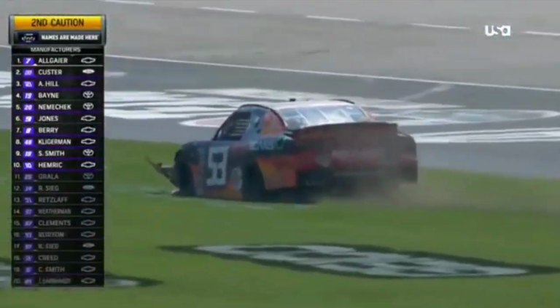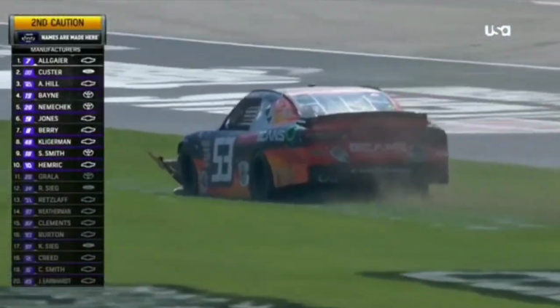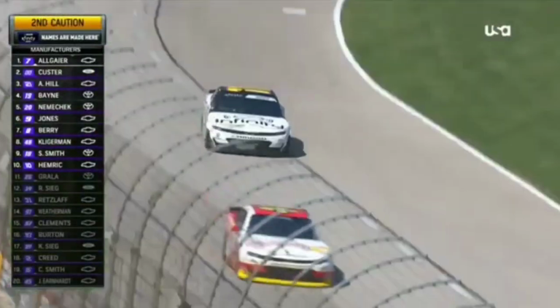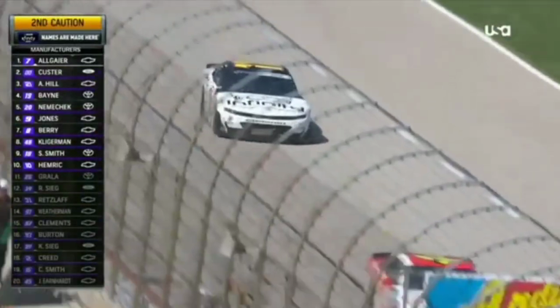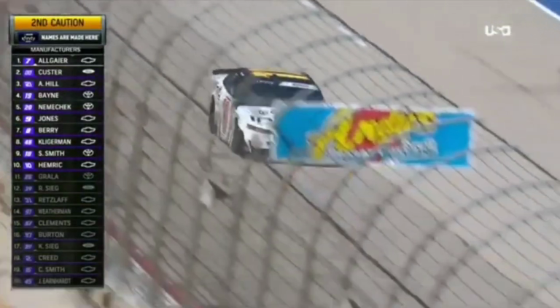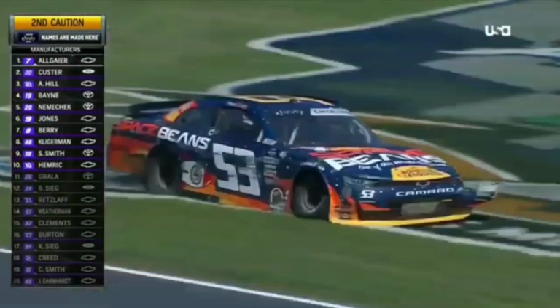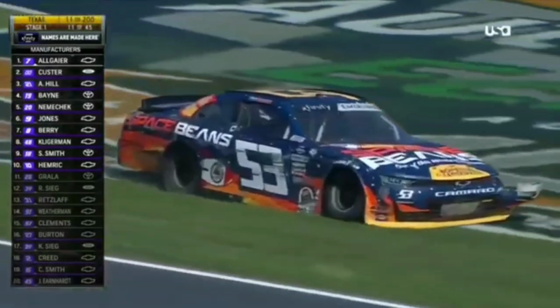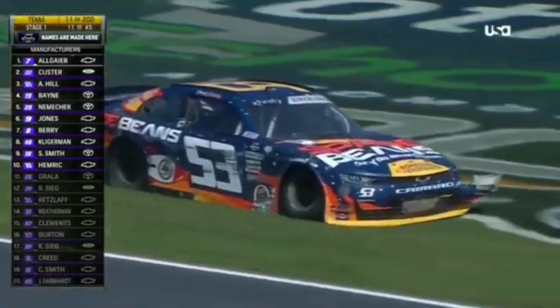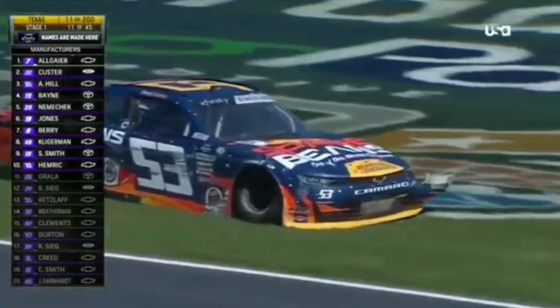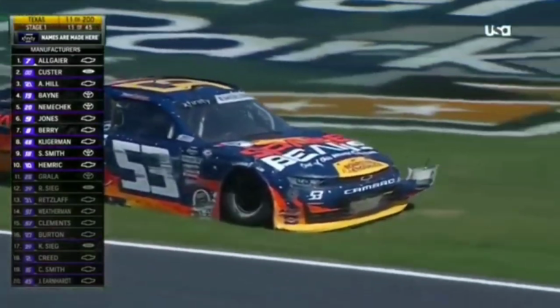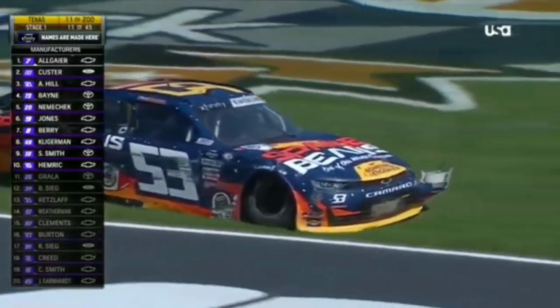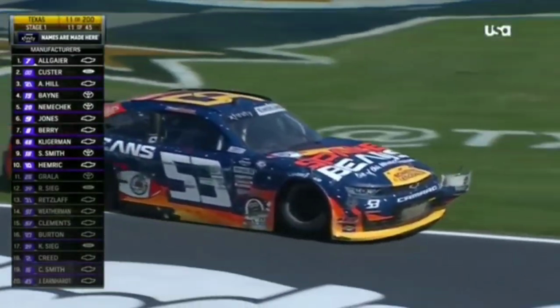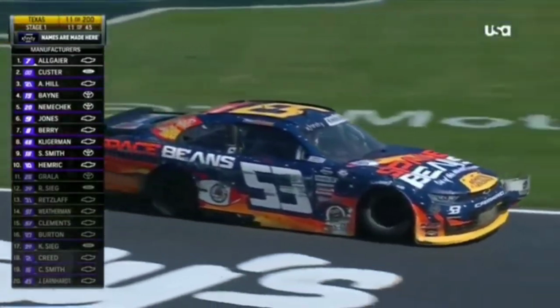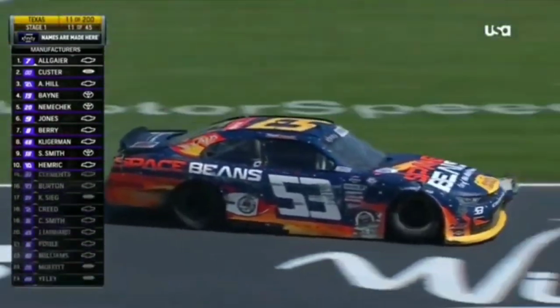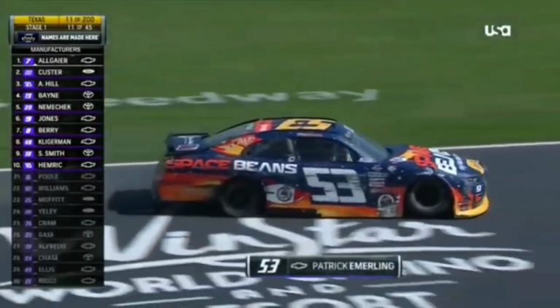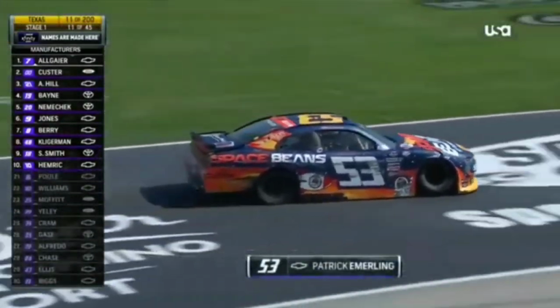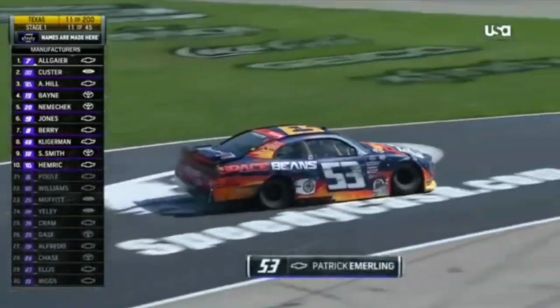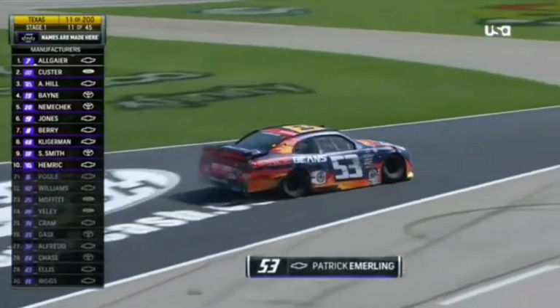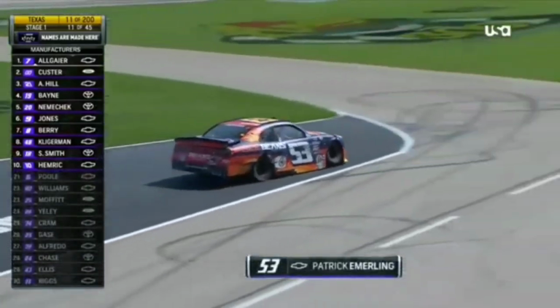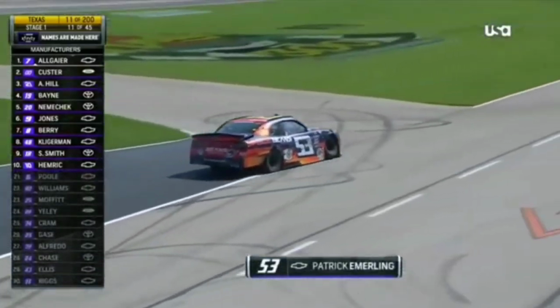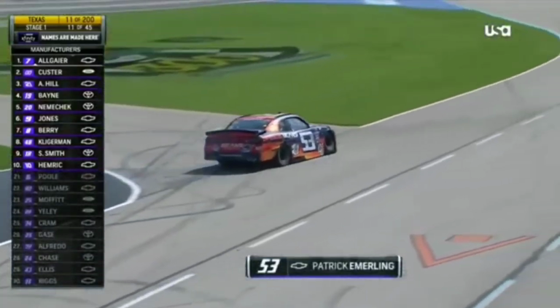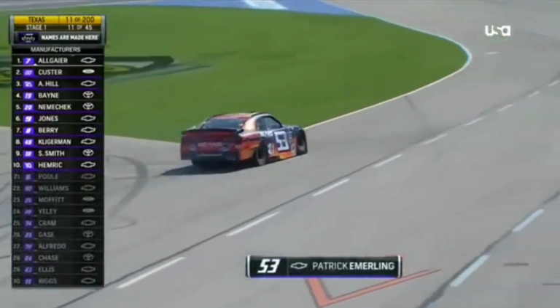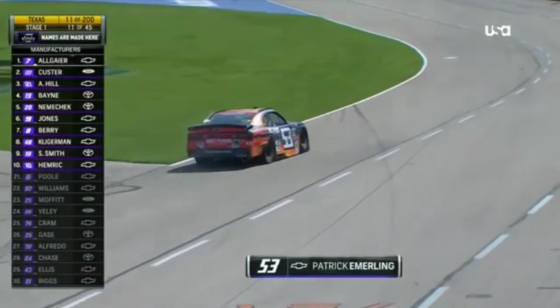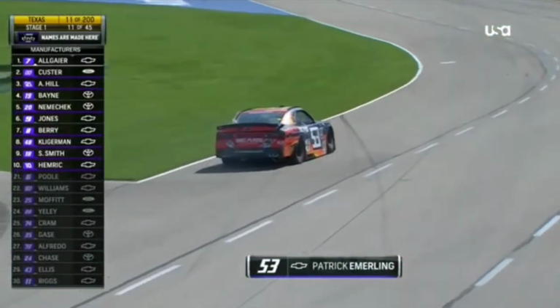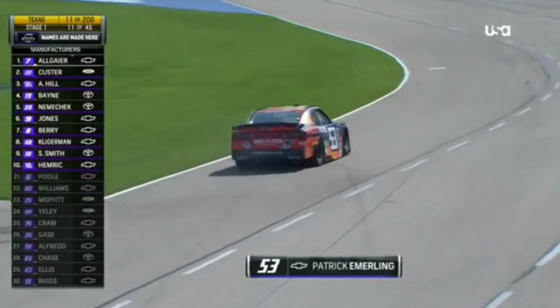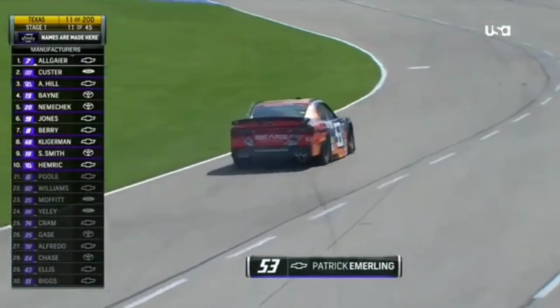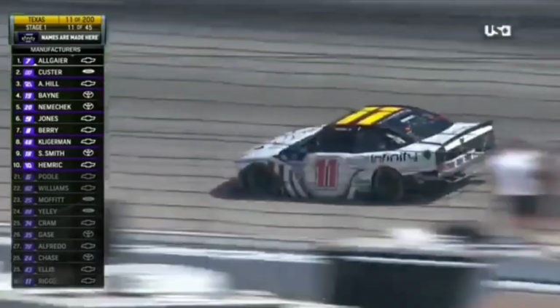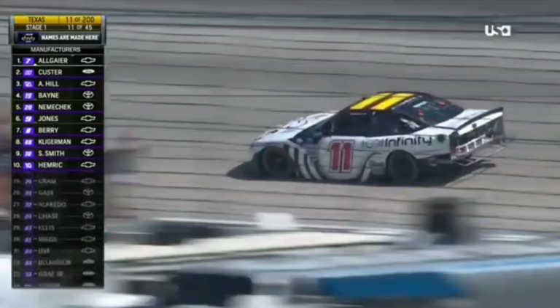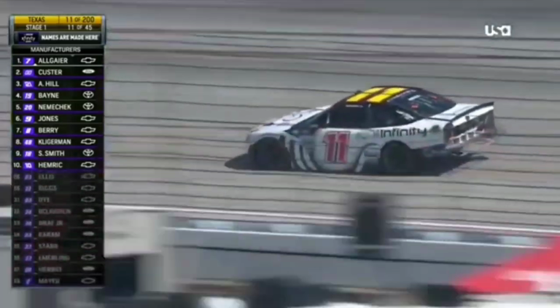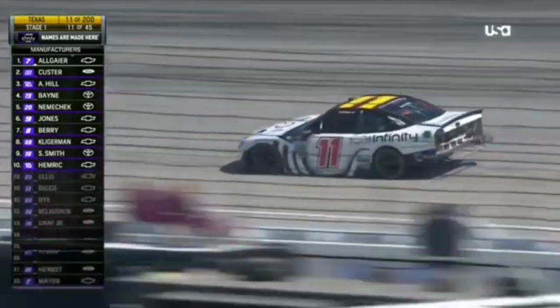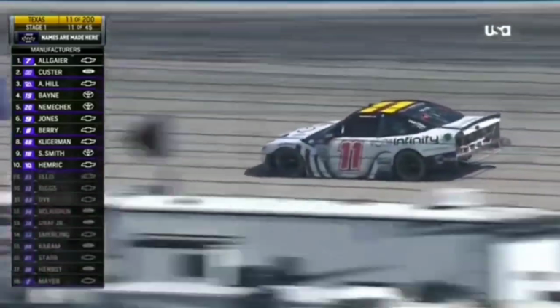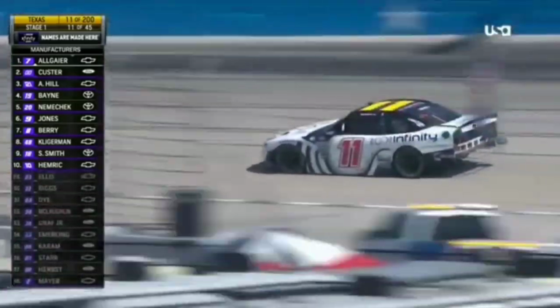In the 53 as well, you see the damage. That's Riggs in the 11. So there's the information from the spotter, but coming up off of turn four, some cars getting out of shape.